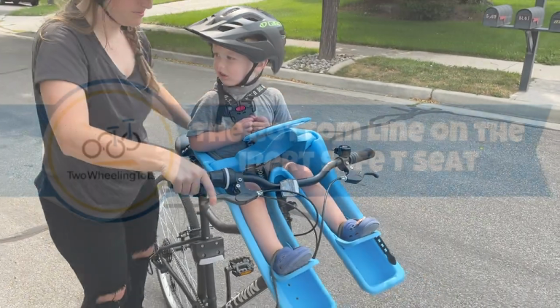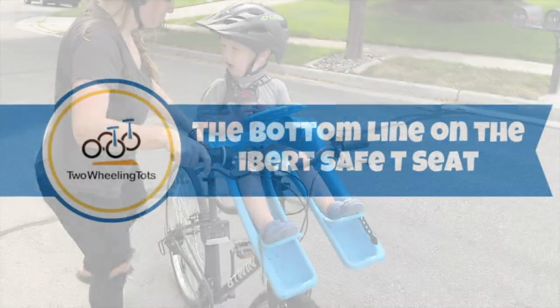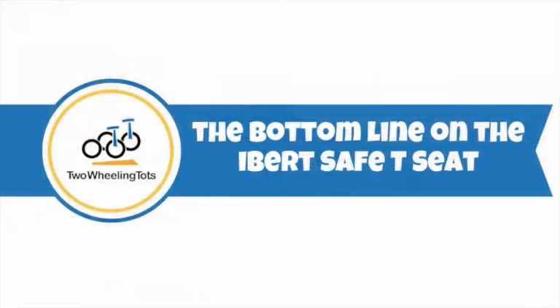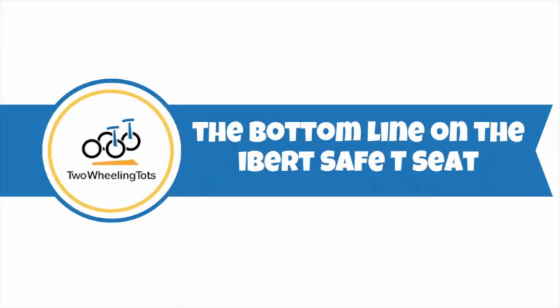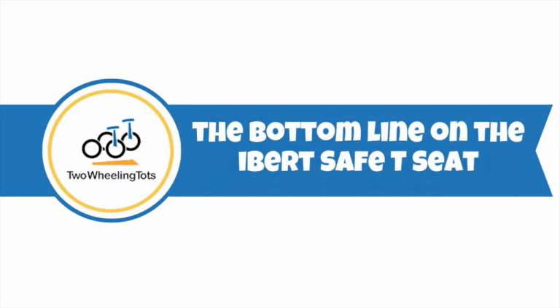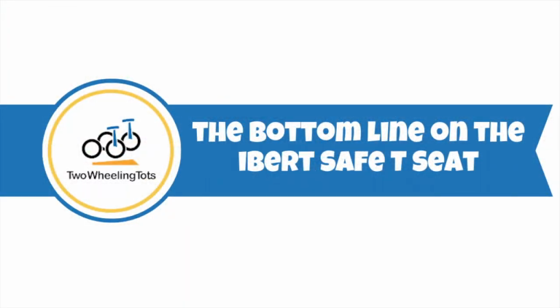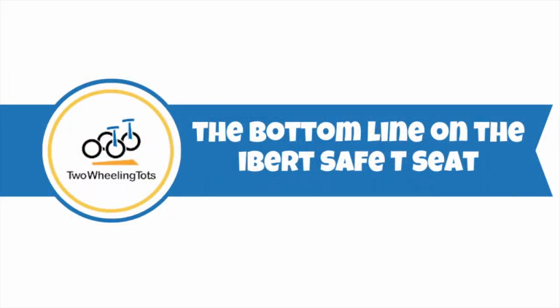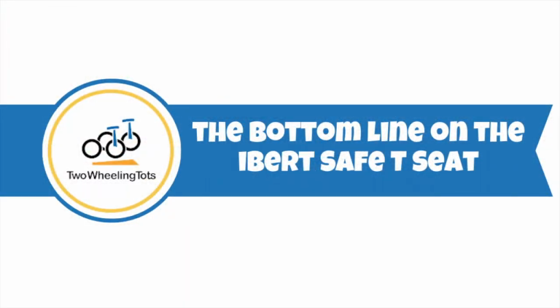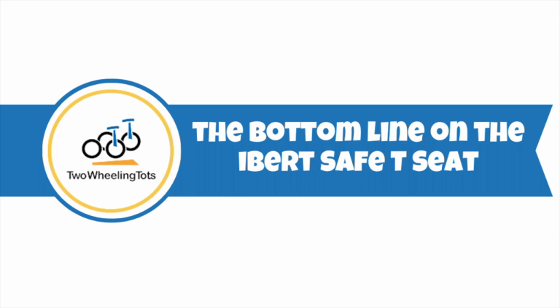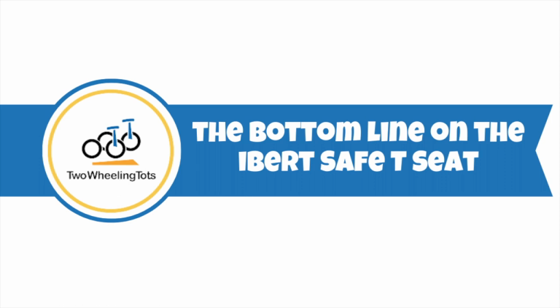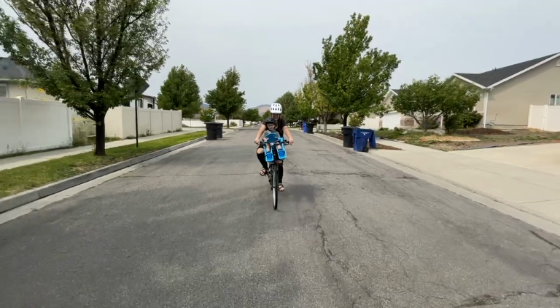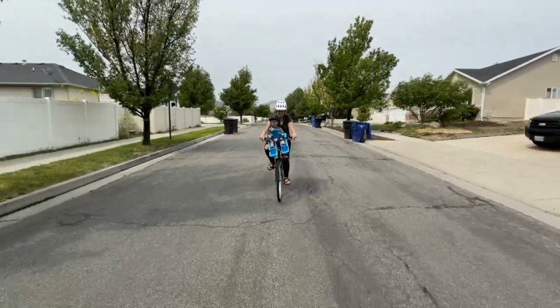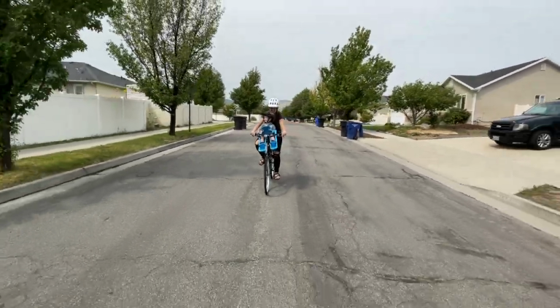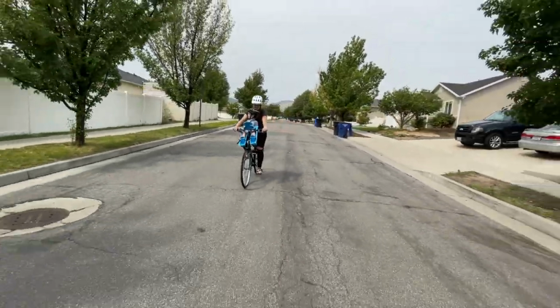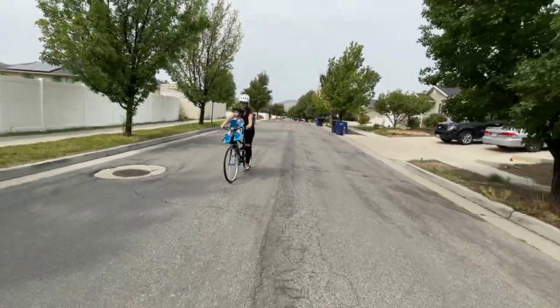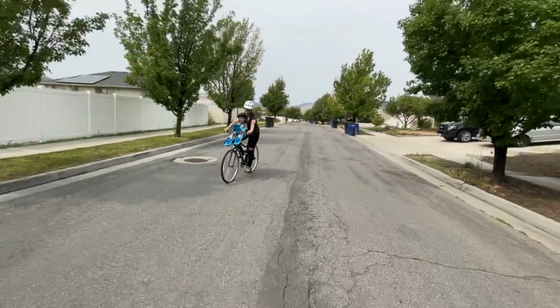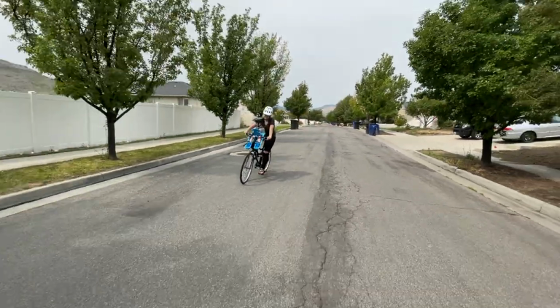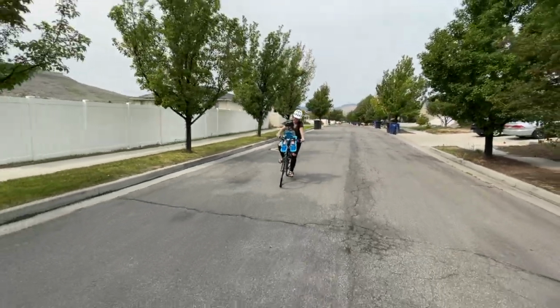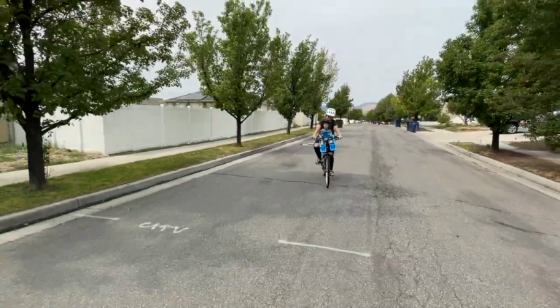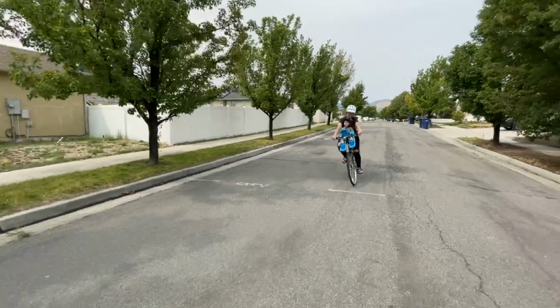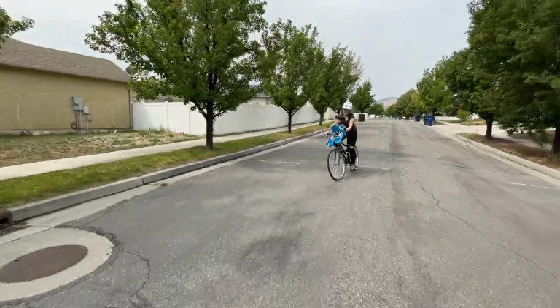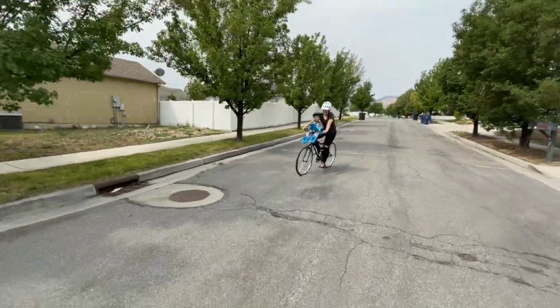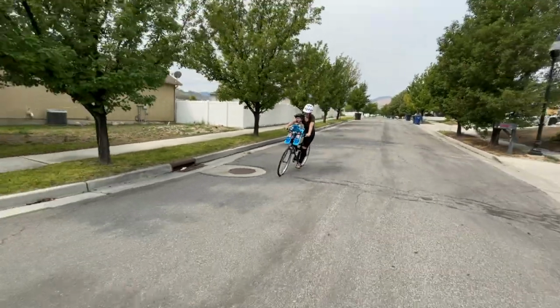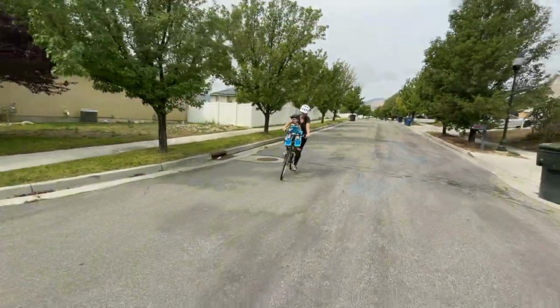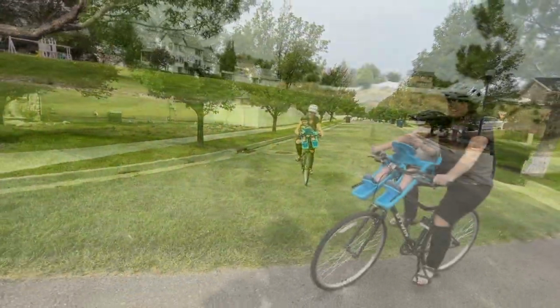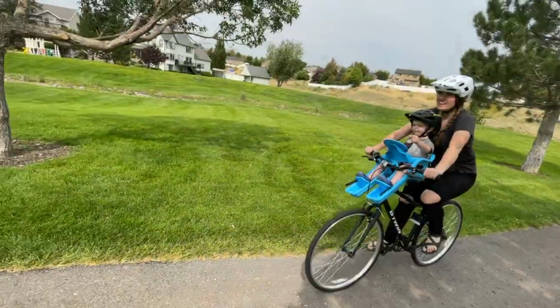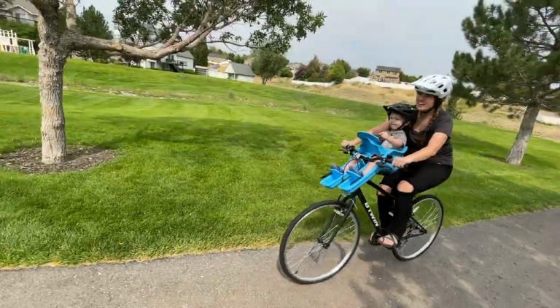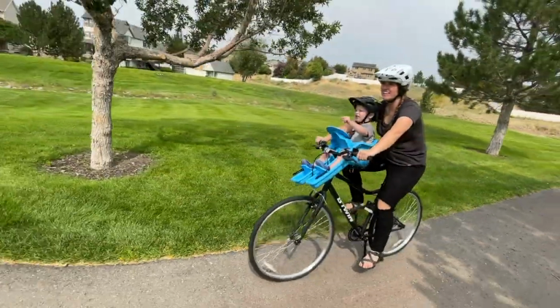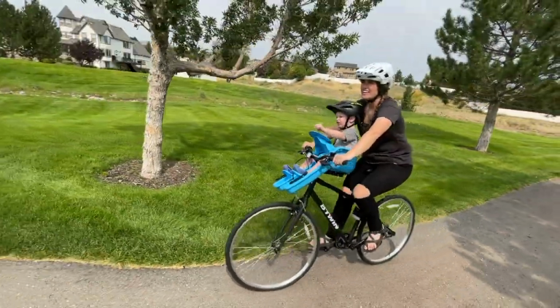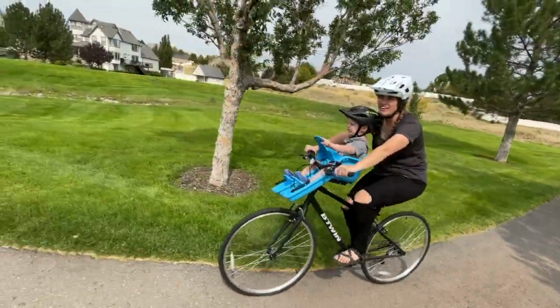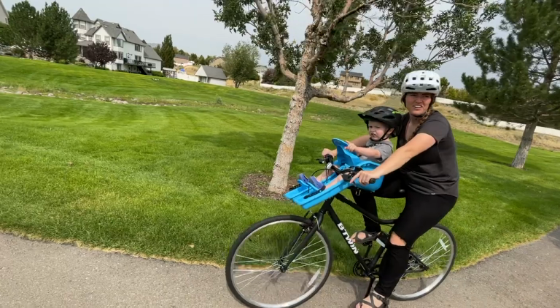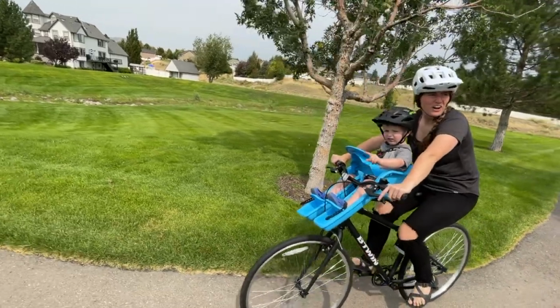So what's the bottom line on the iBert safety seat? It's a cute and easy-to-use child bike seat for sure, but for the iBert's retail price, it just doesn't measure up for us. If you can get it on sale, it could potentially be a really nice bang for your buck.